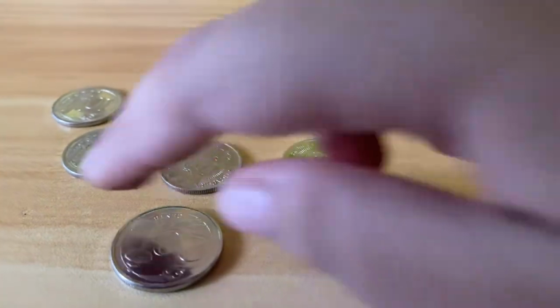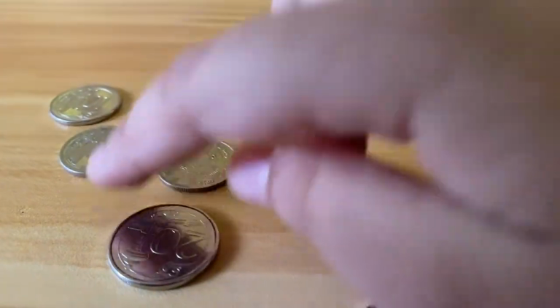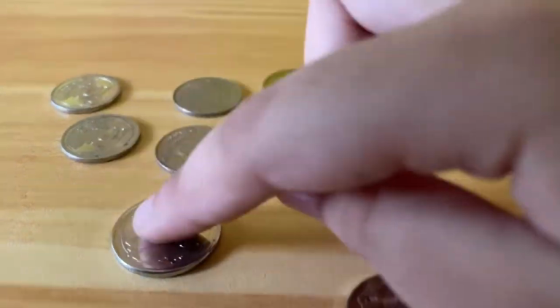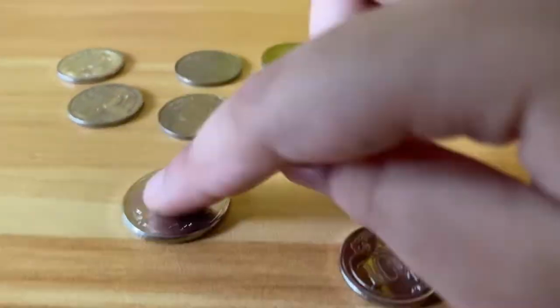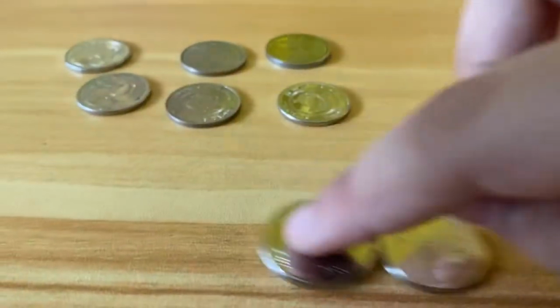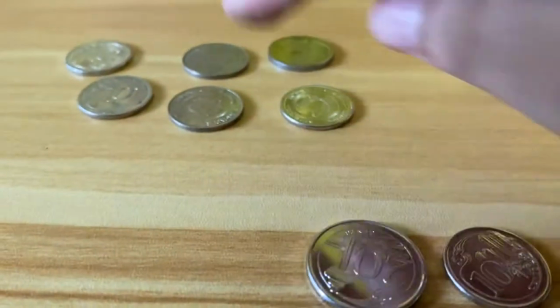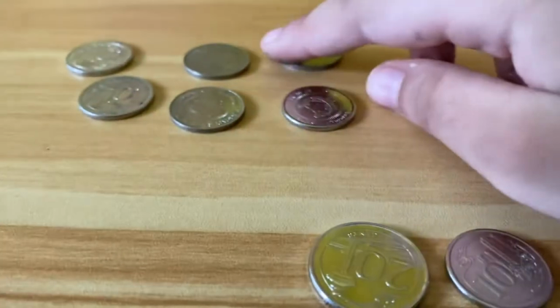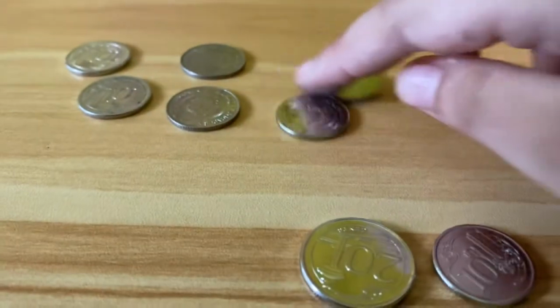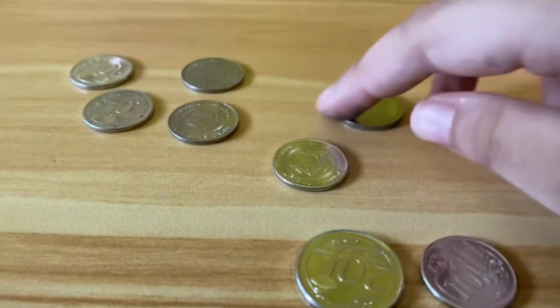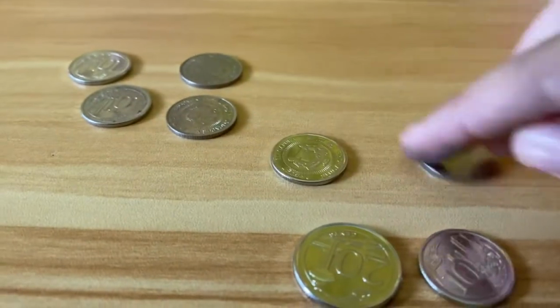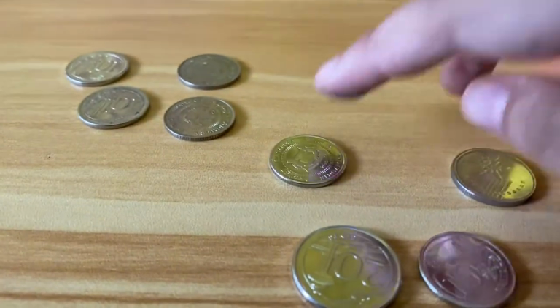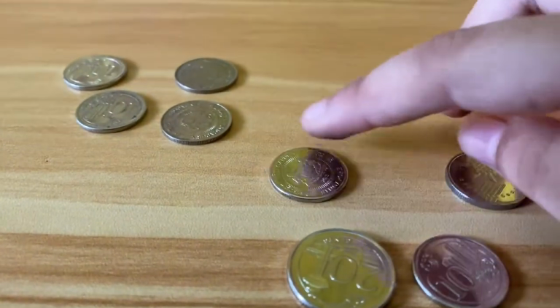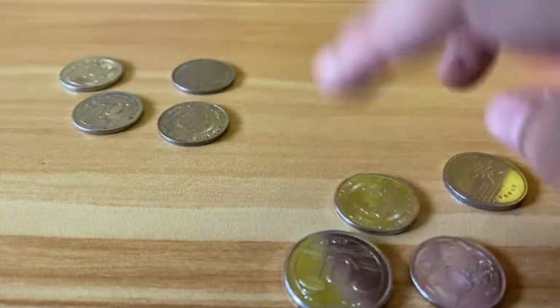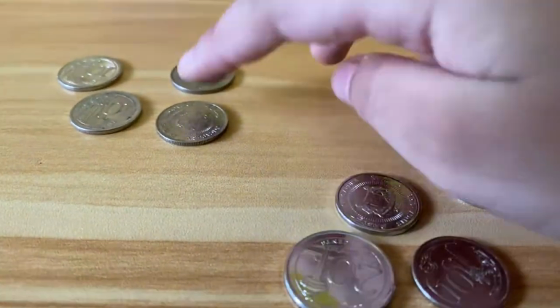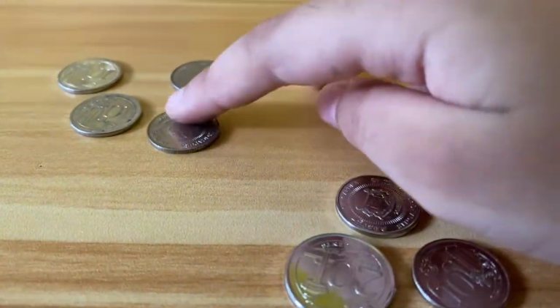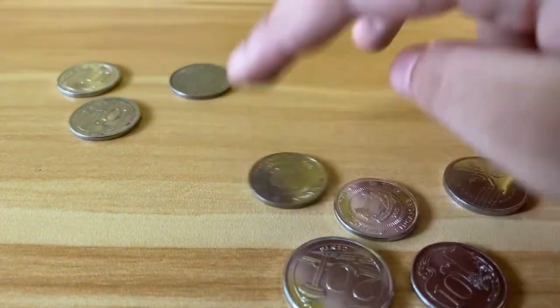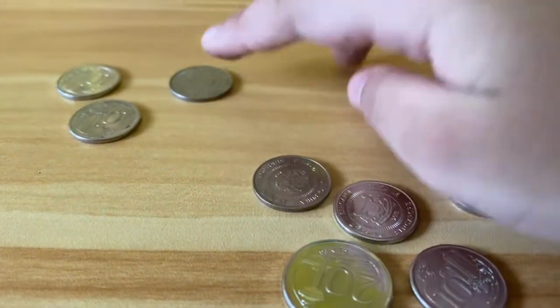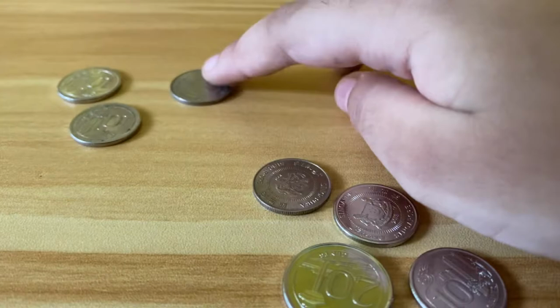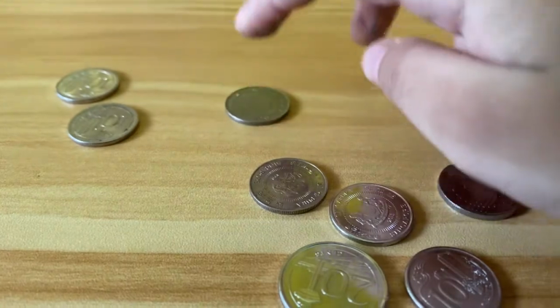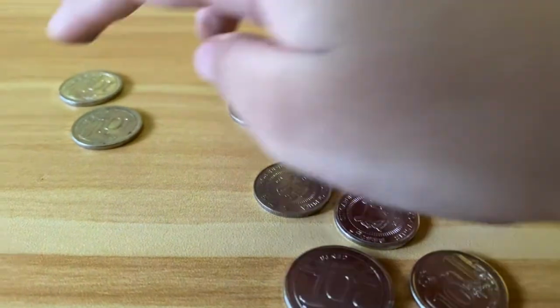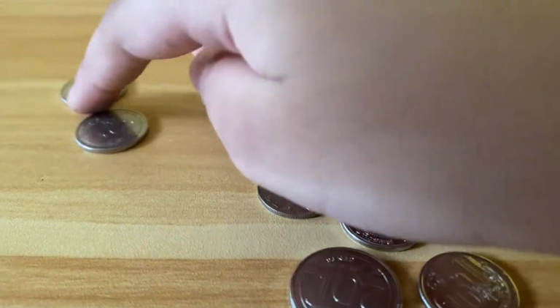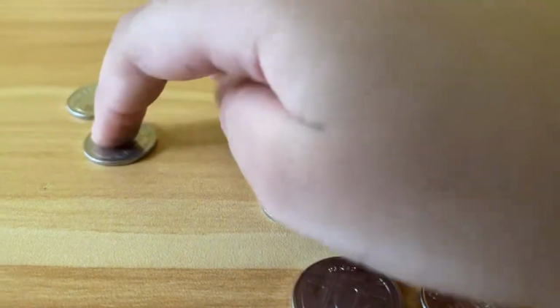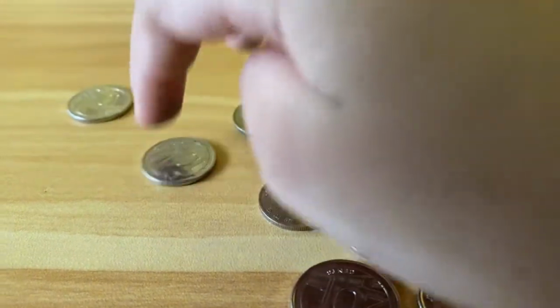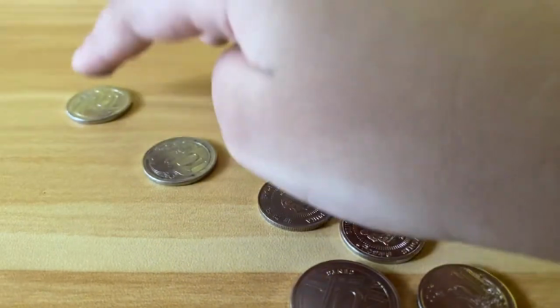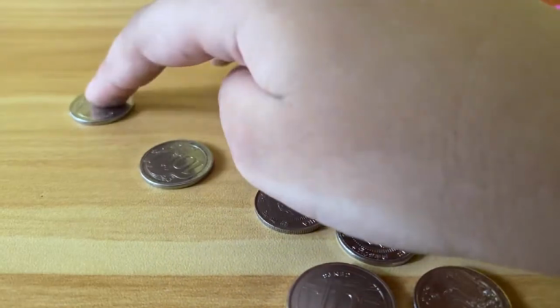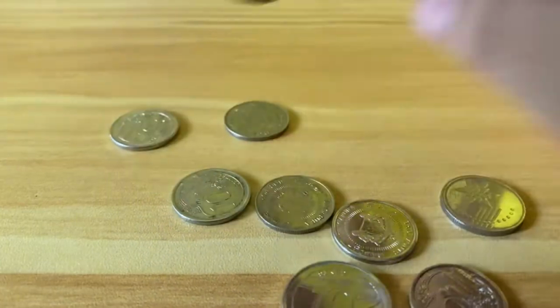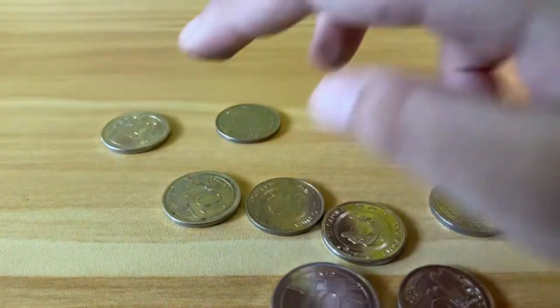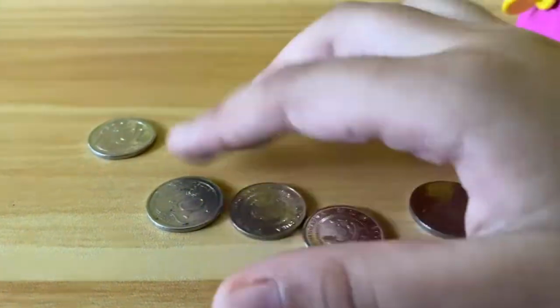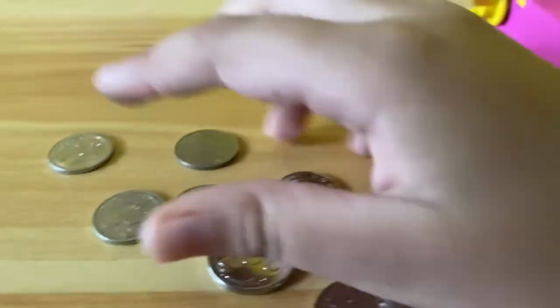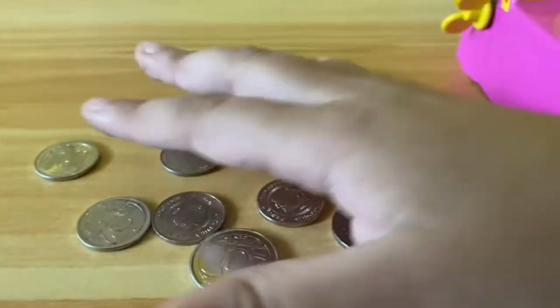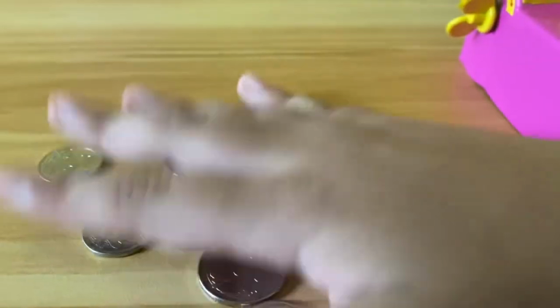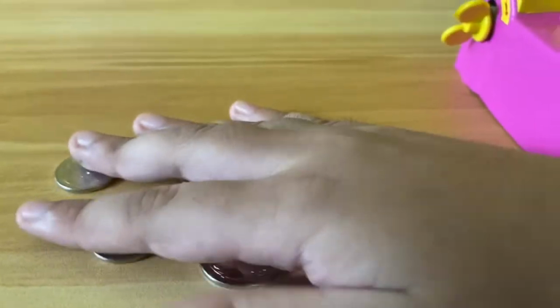One coin, two coins, three coins, four coins, five coins, six coins, seven coins, eight coins — so we have eight coins. We'll do it eight times.